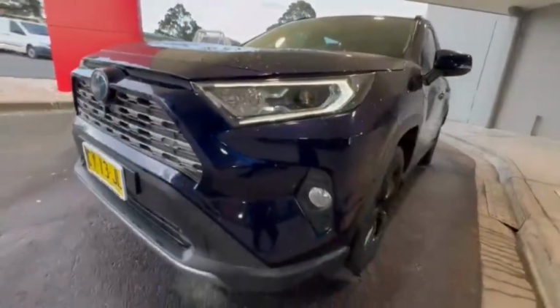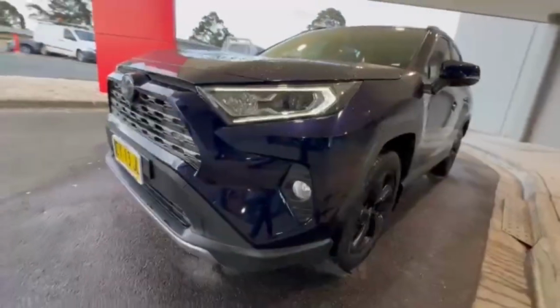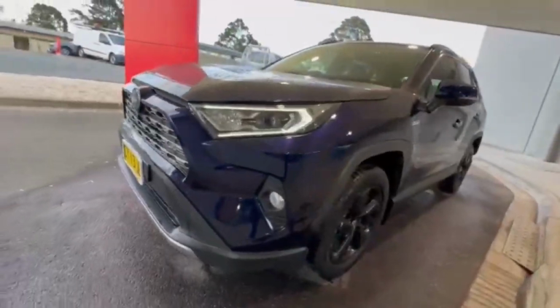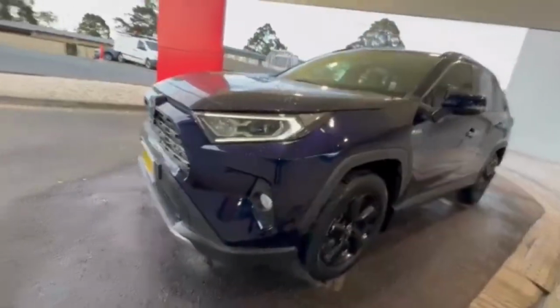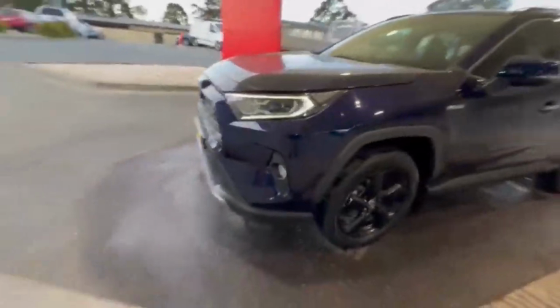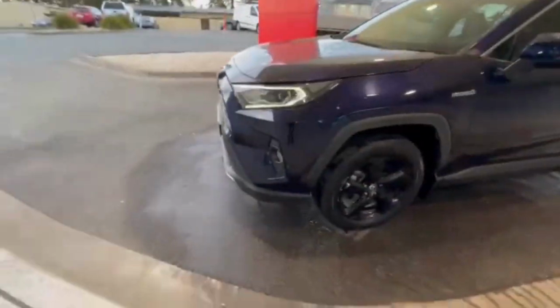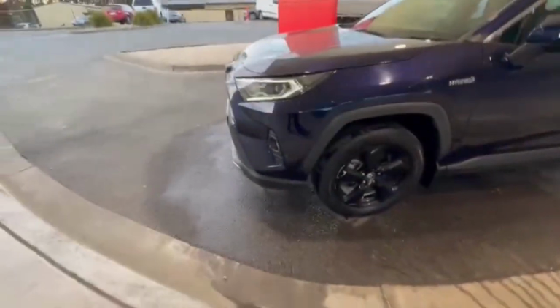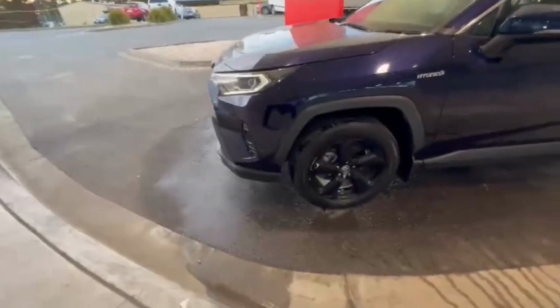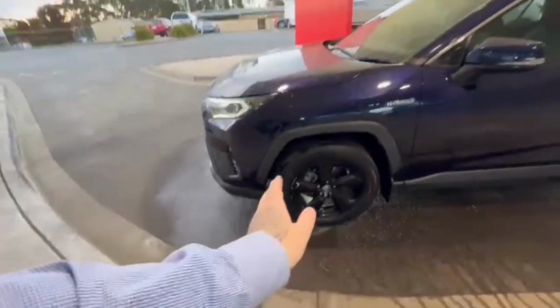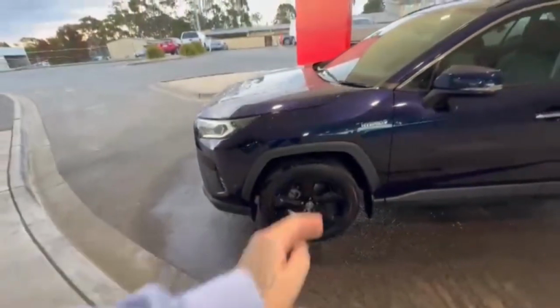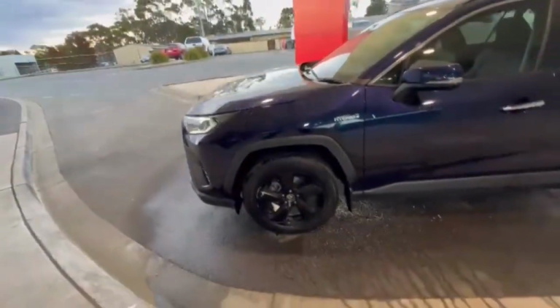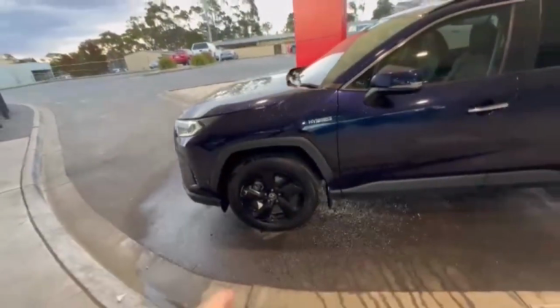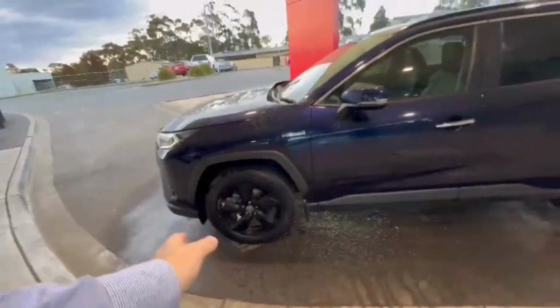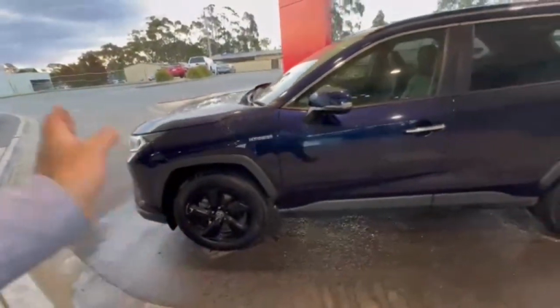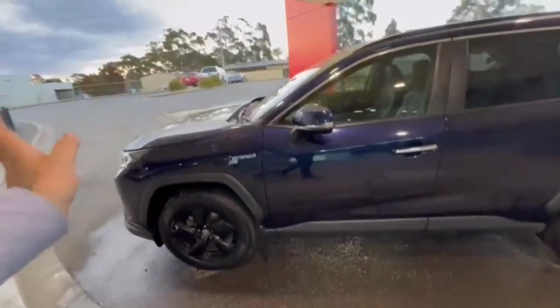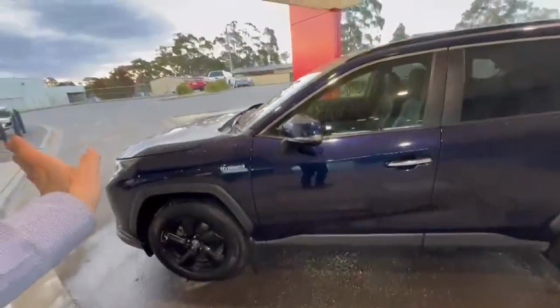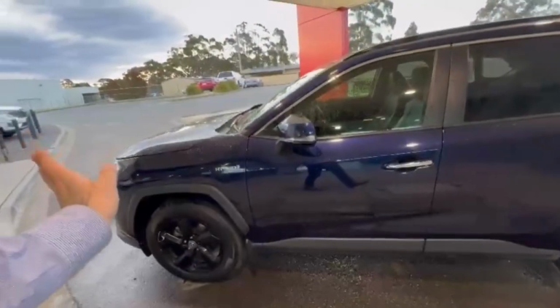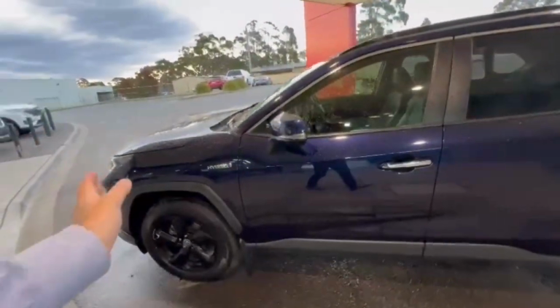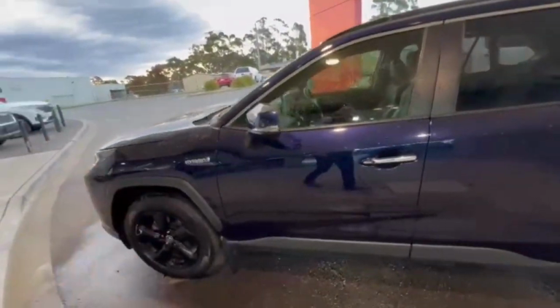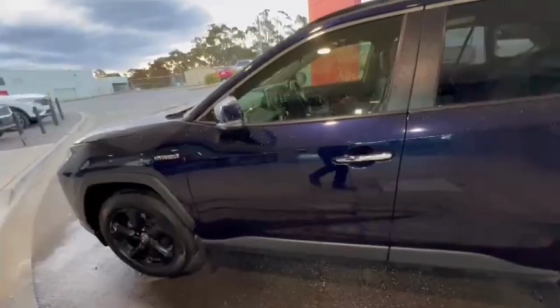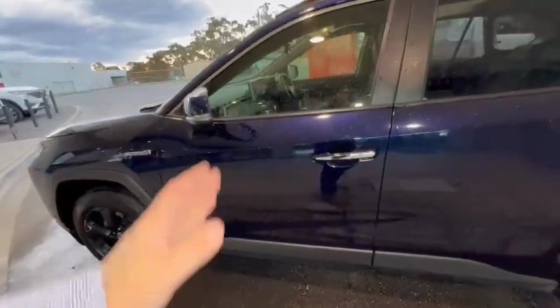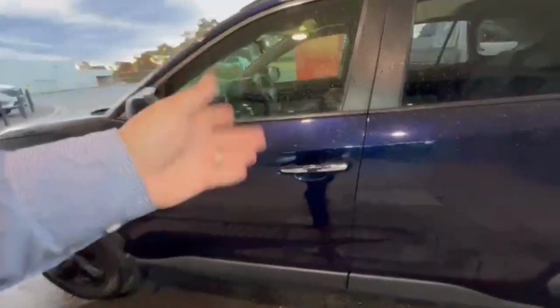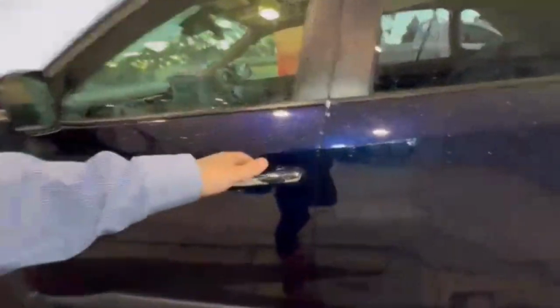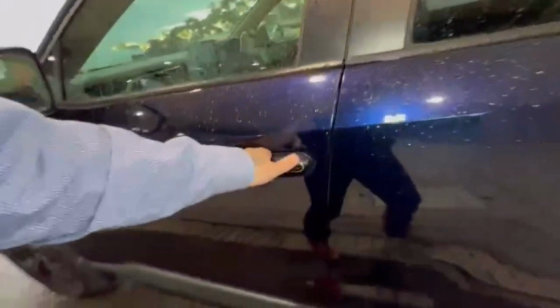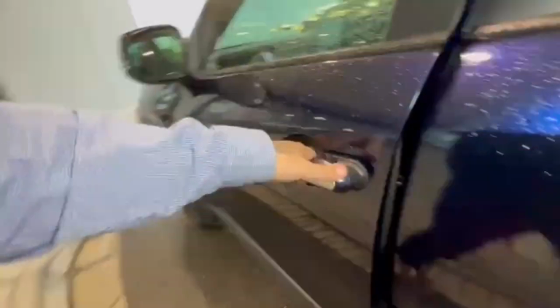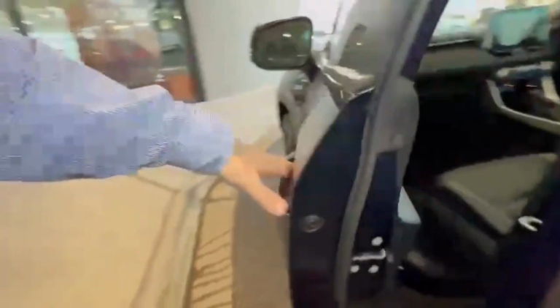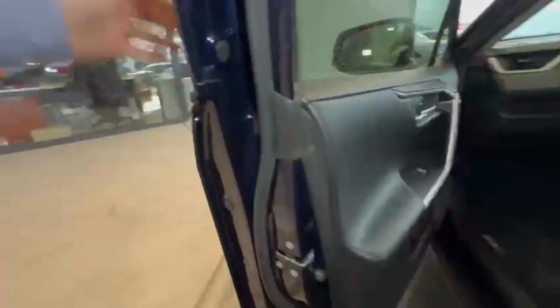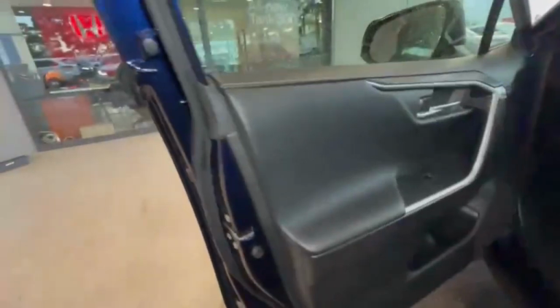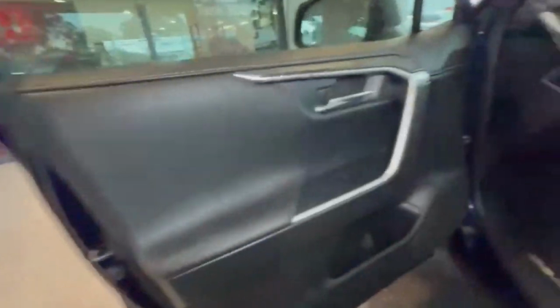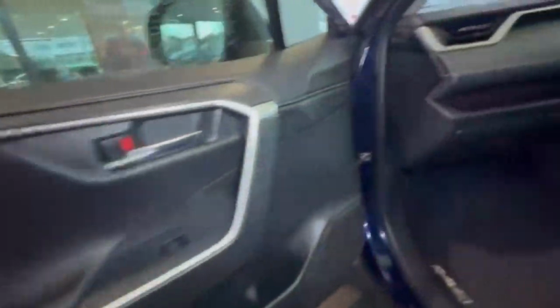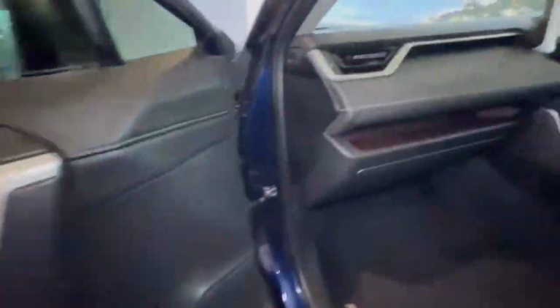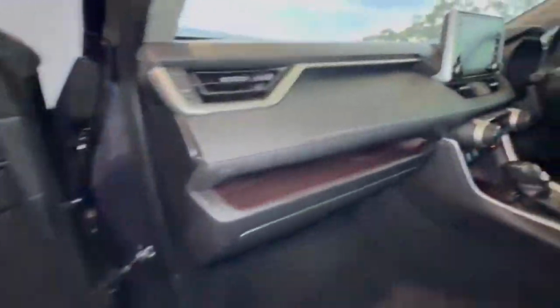Coming down the passenger side you have these really nice gloss black 18 inch alloys, keyless entry, and blind spot monitoring.